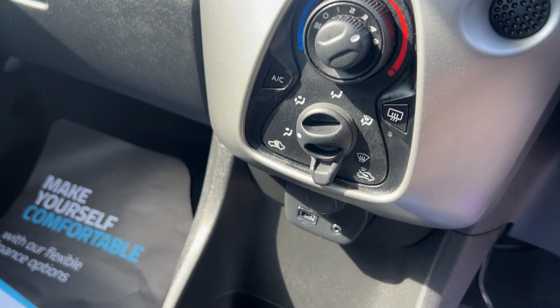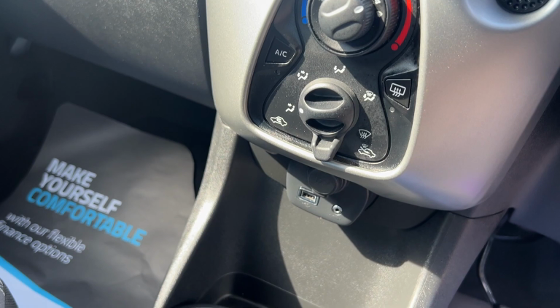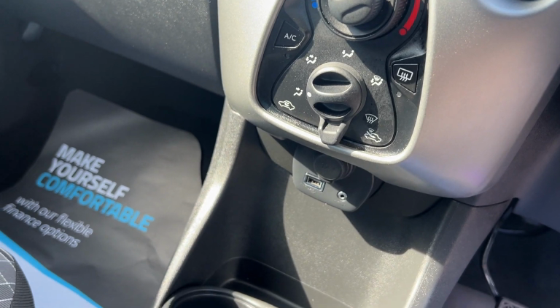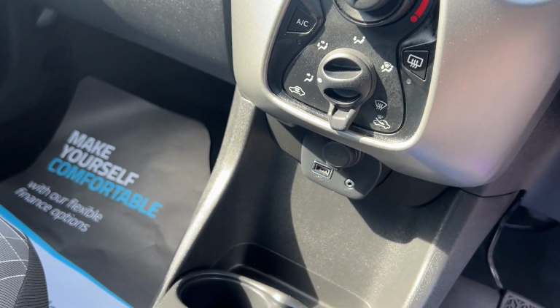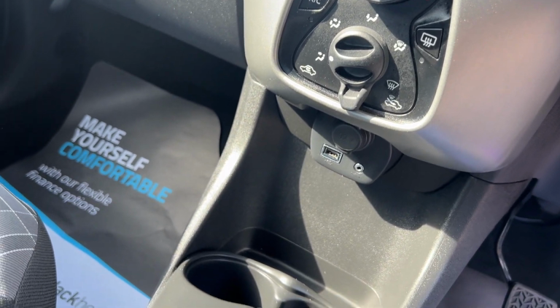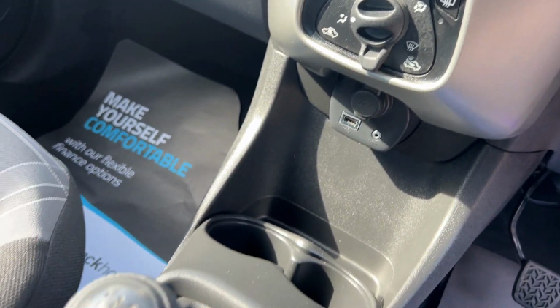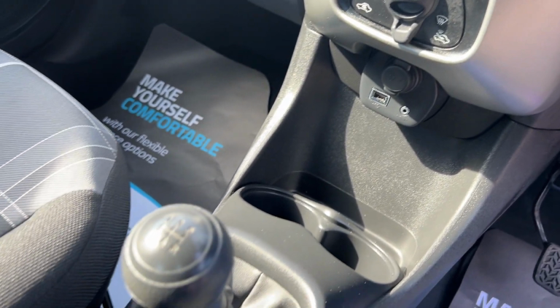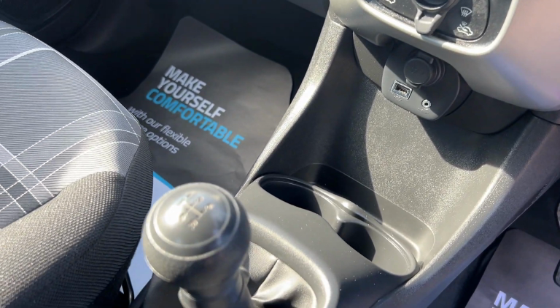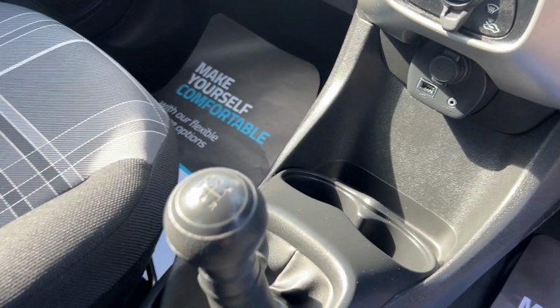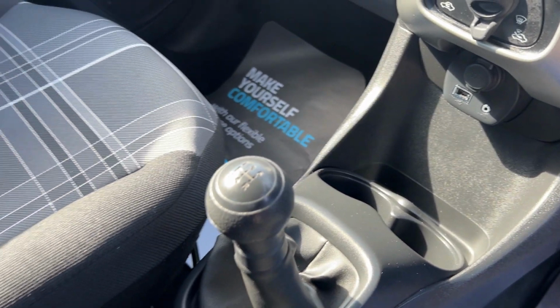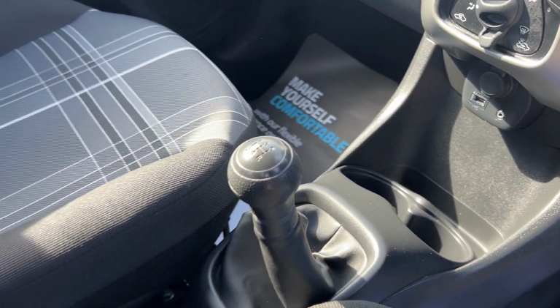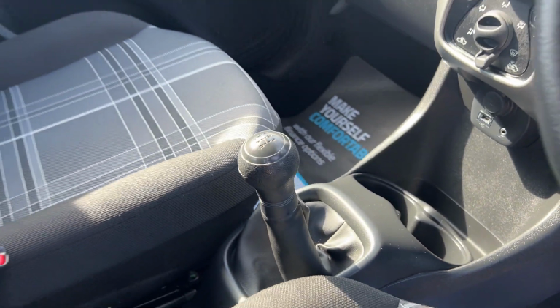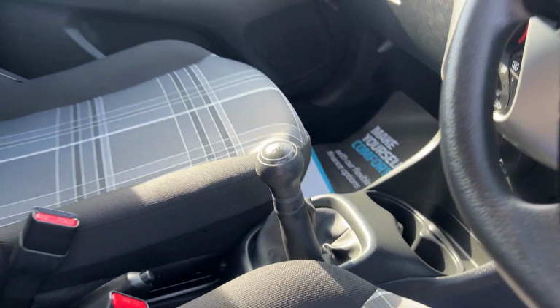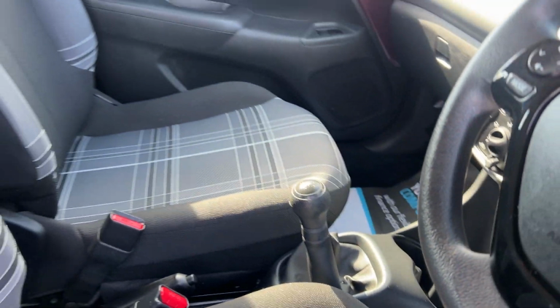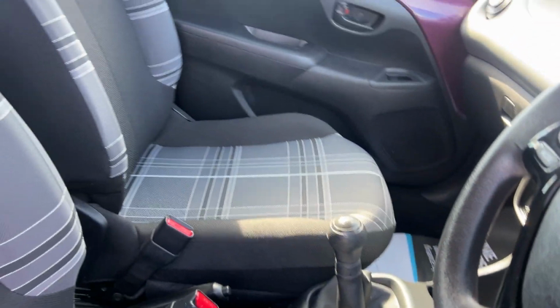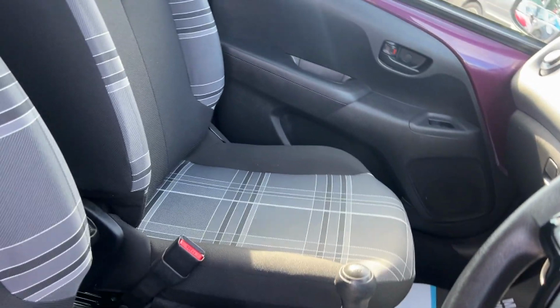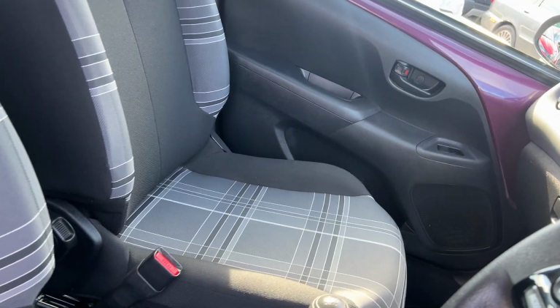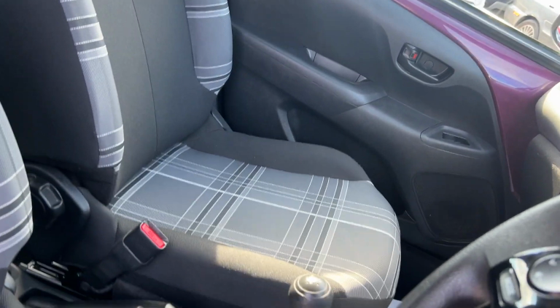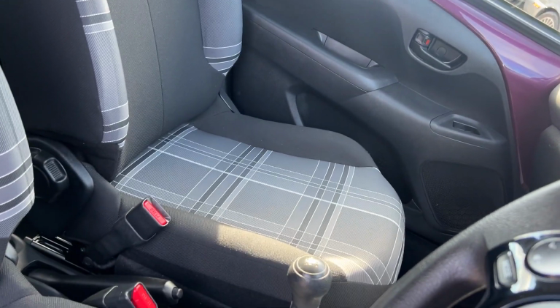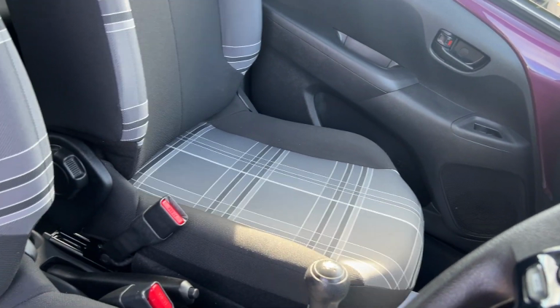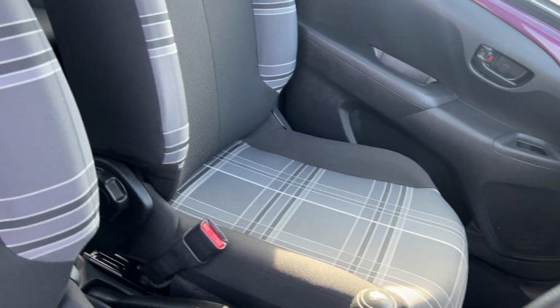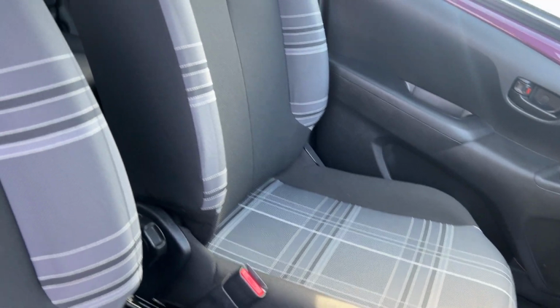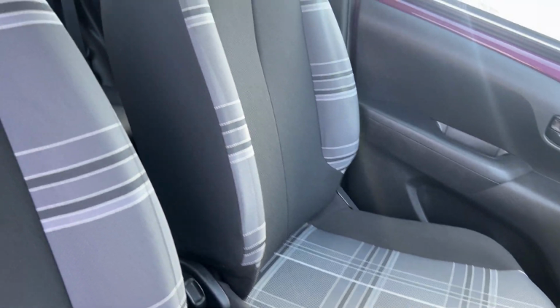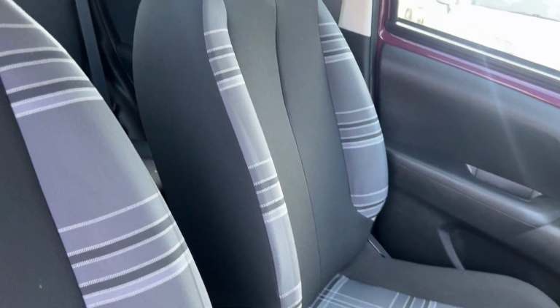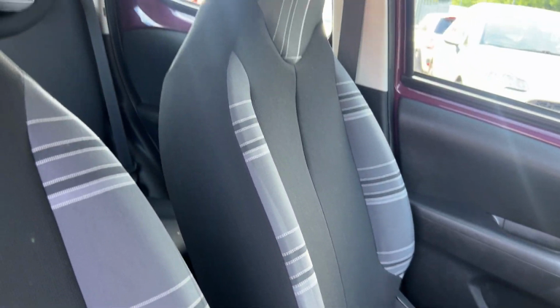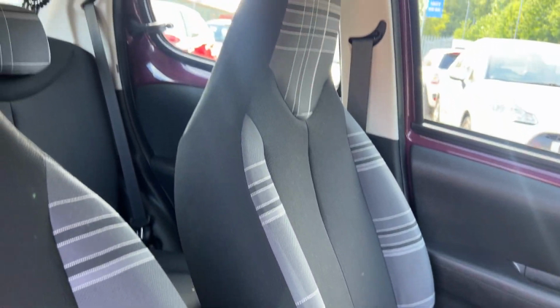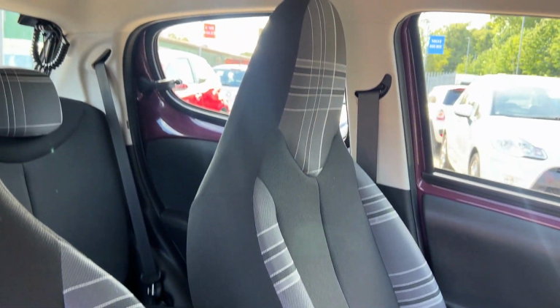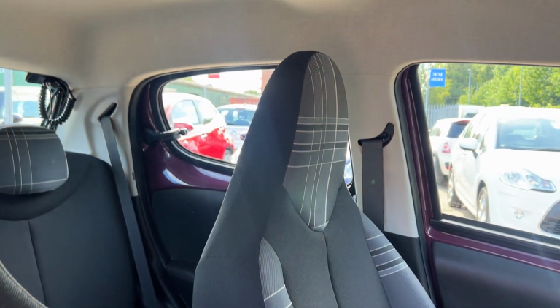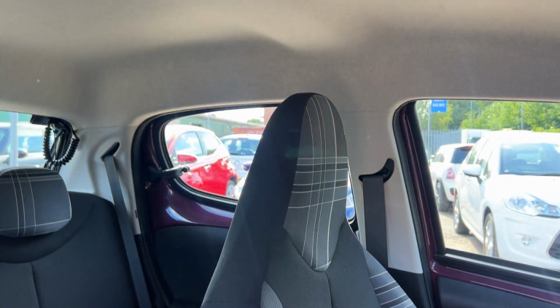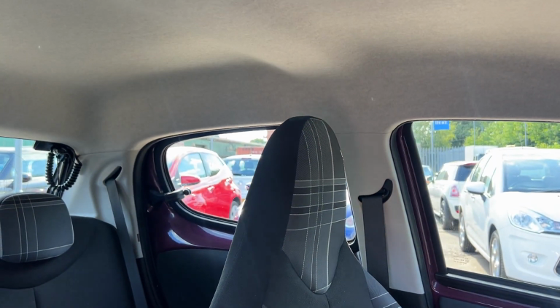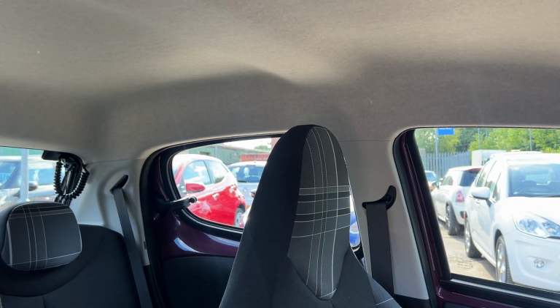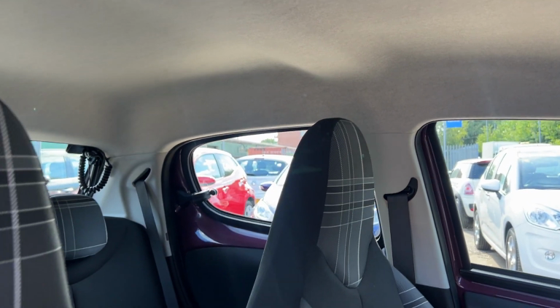Auxiliary and USB ports, 5 speed gearbox, cloth seats in grey with grey check.